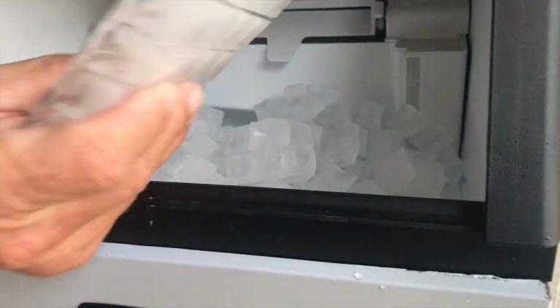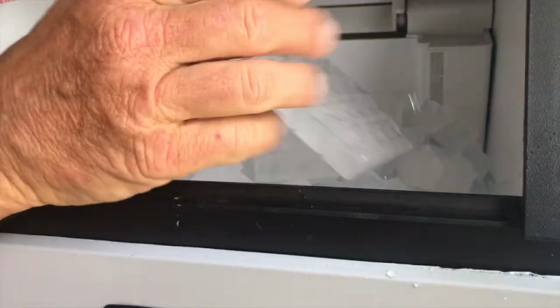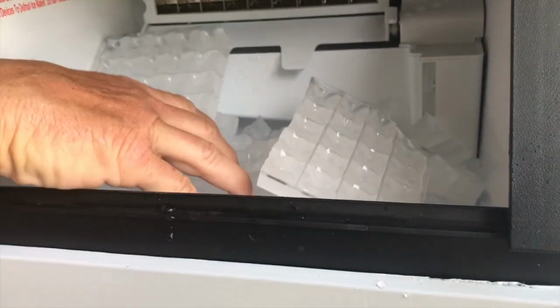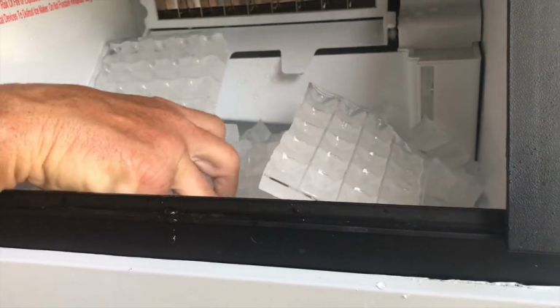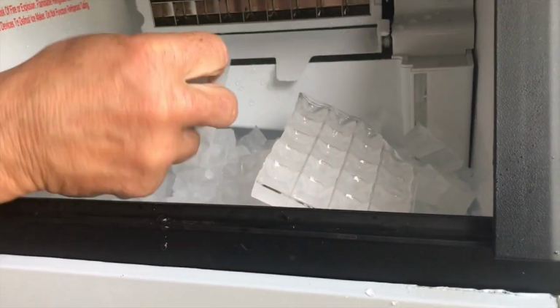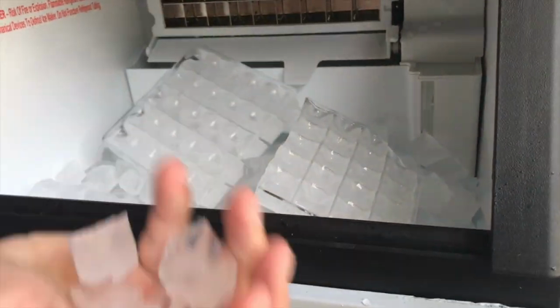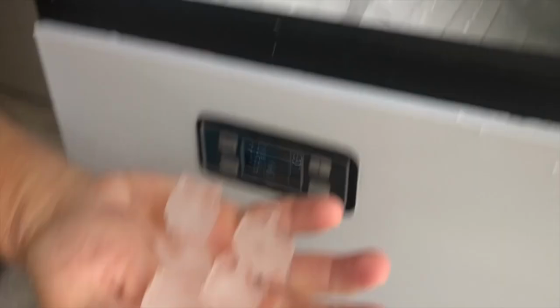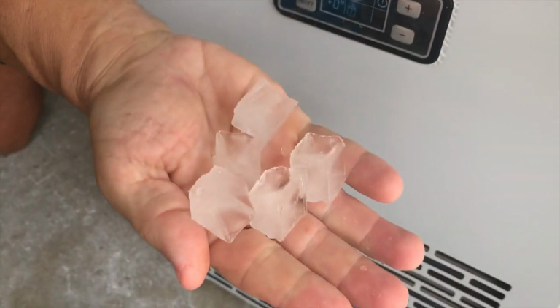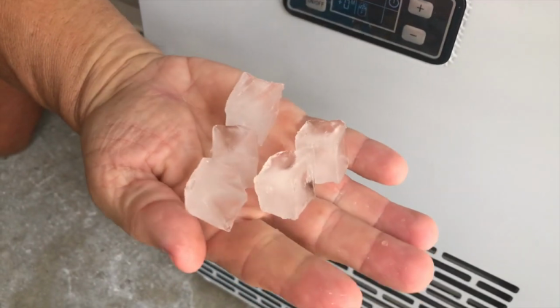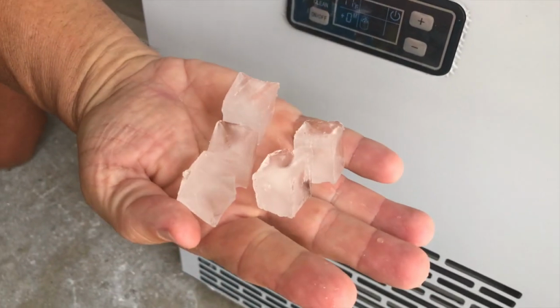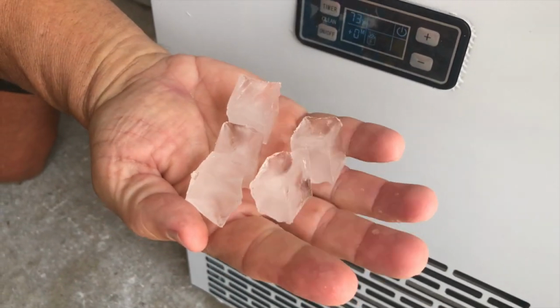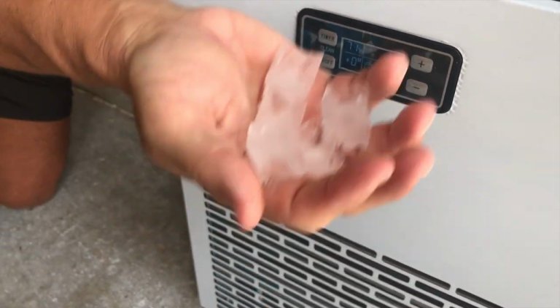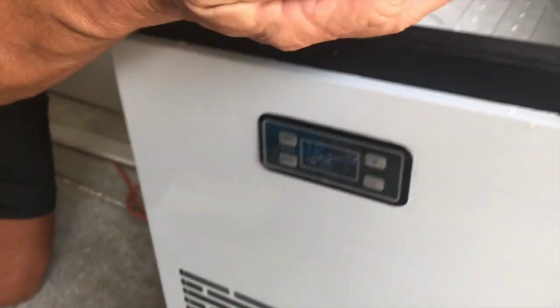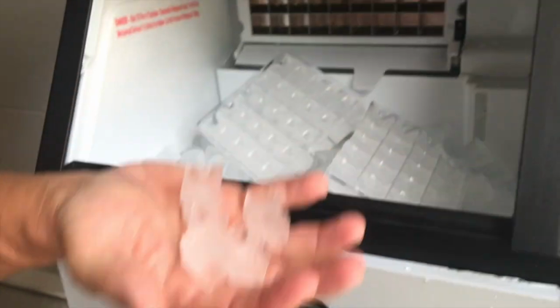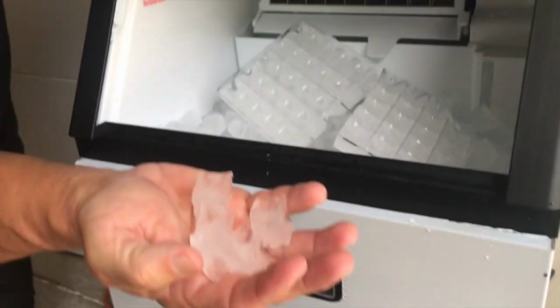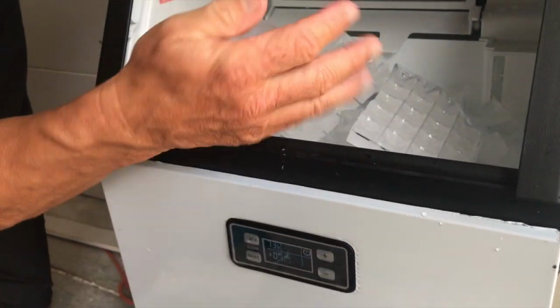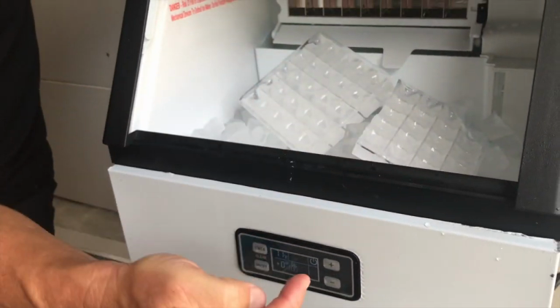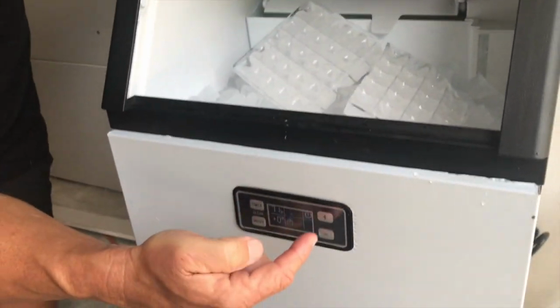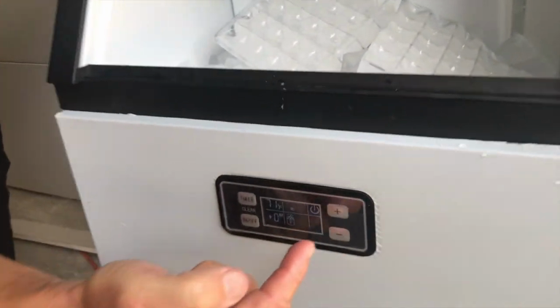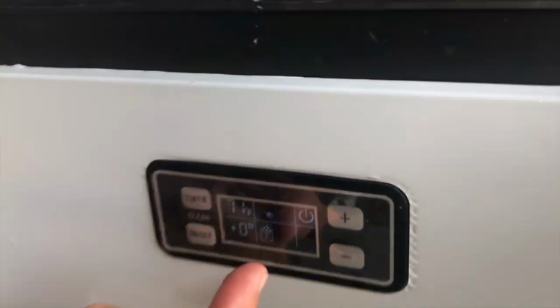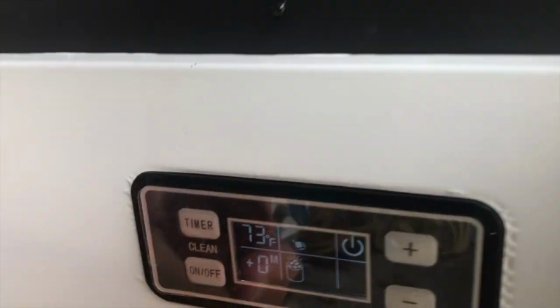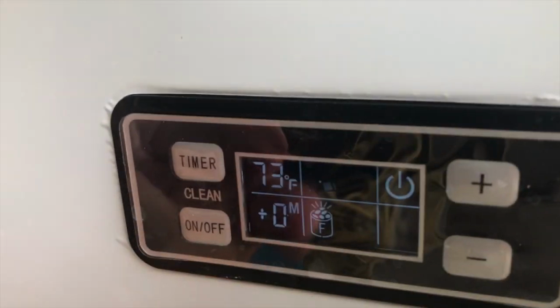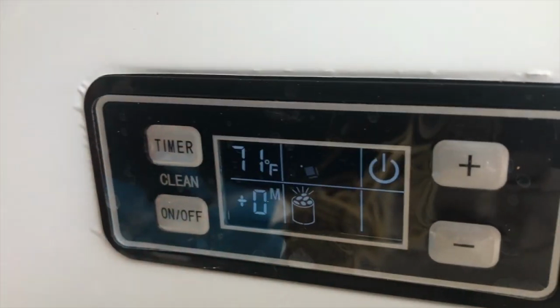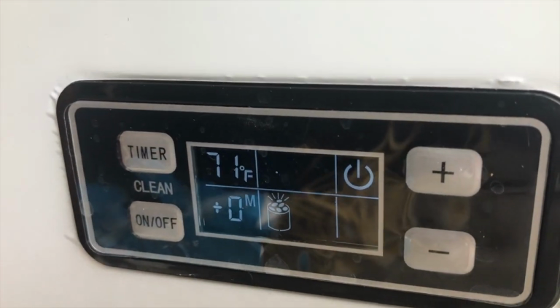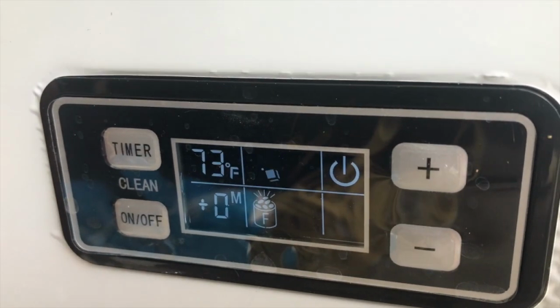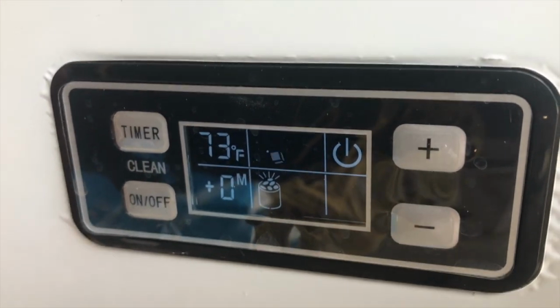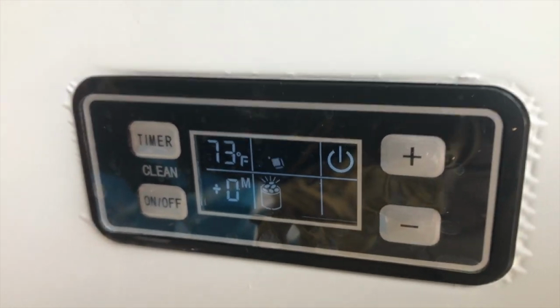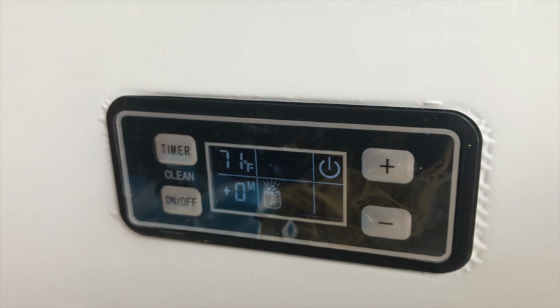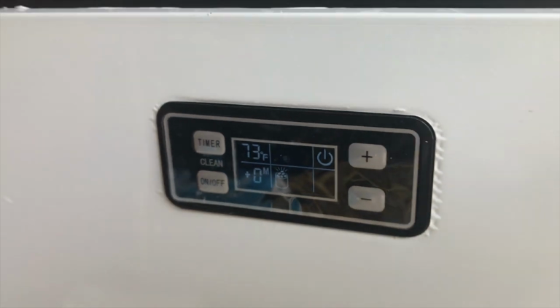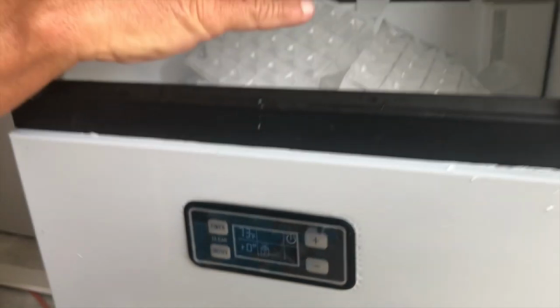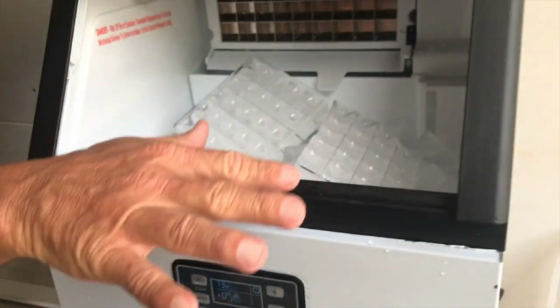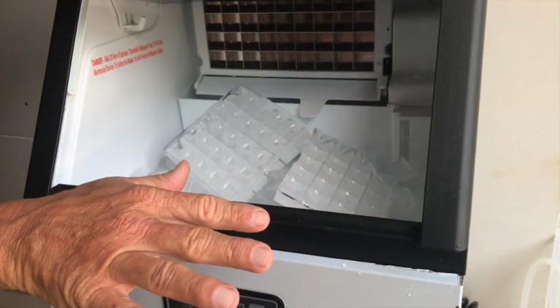These slabs obviously break apart into pebbles, which is great. I can increase or decrease the size just using the control buttons. It's pretty much automatic — once it fills up it shuts off.